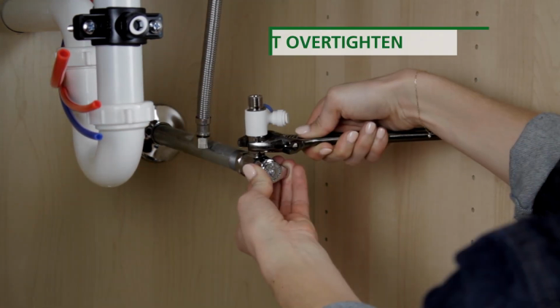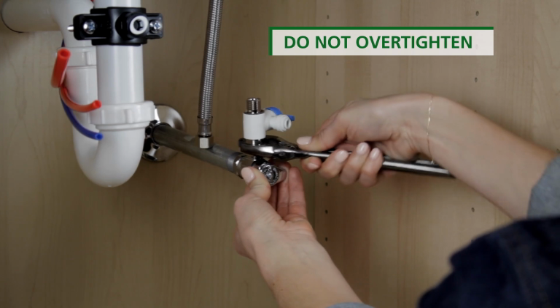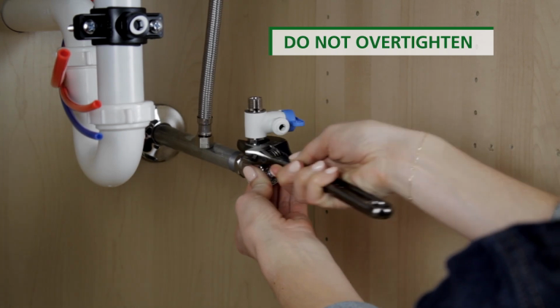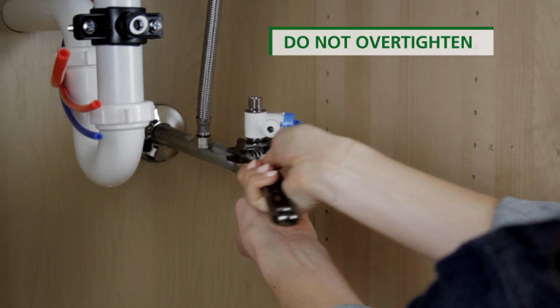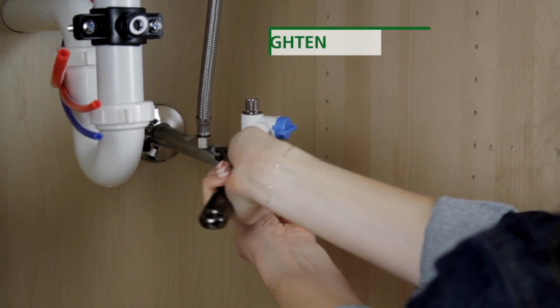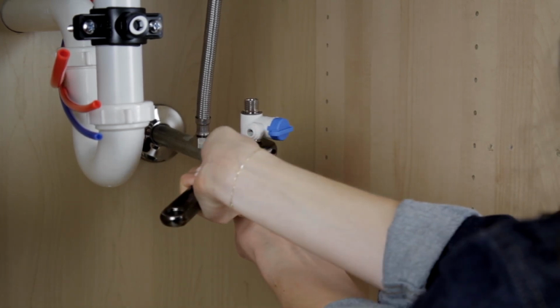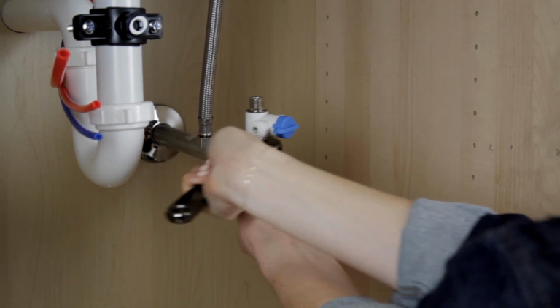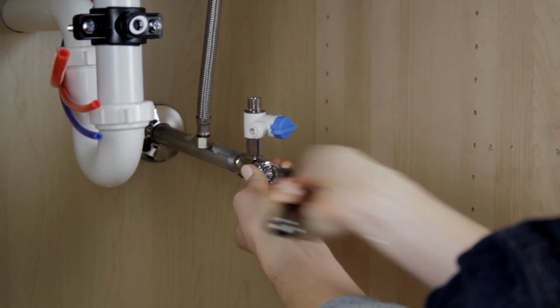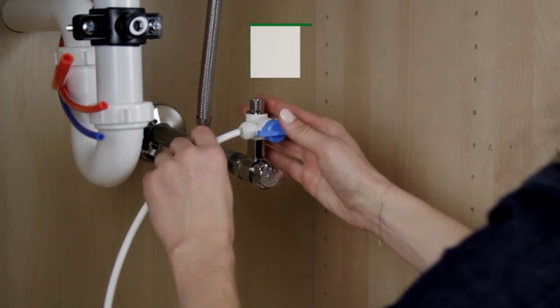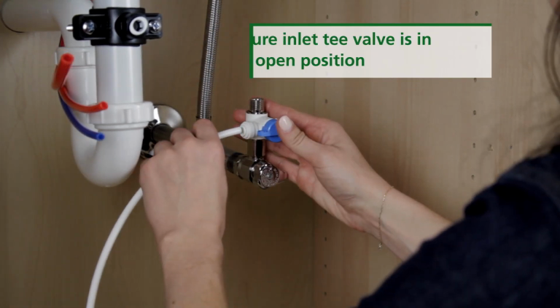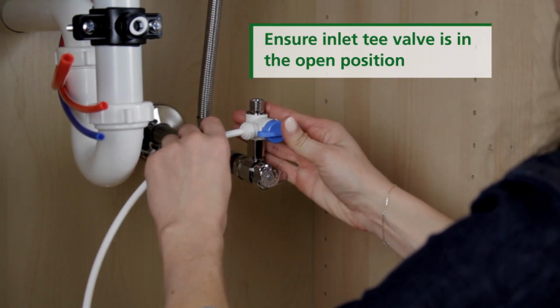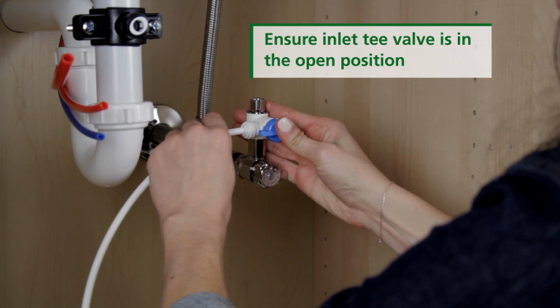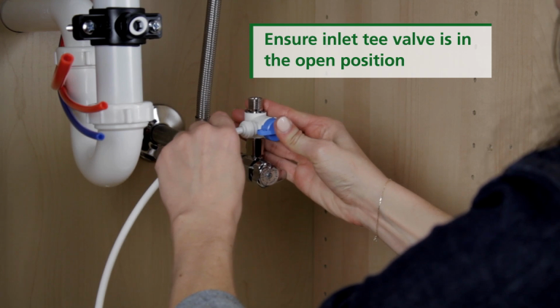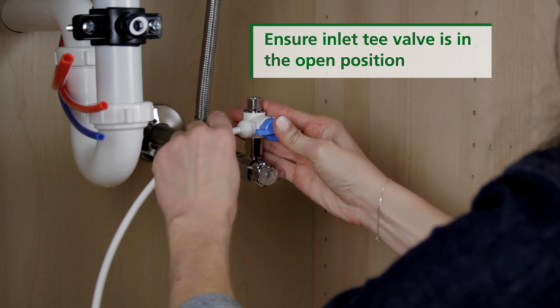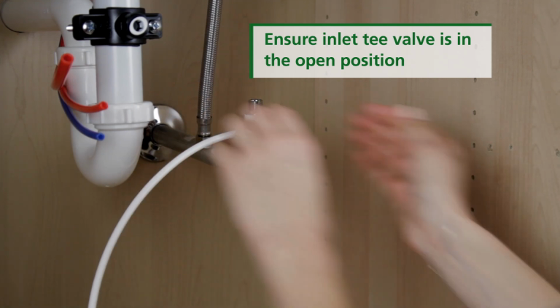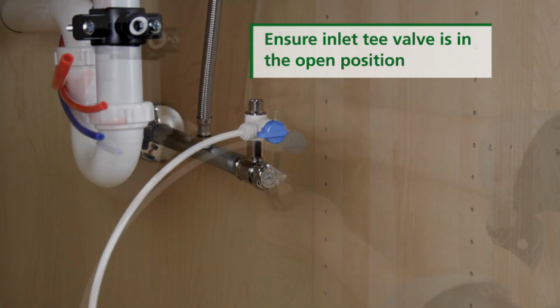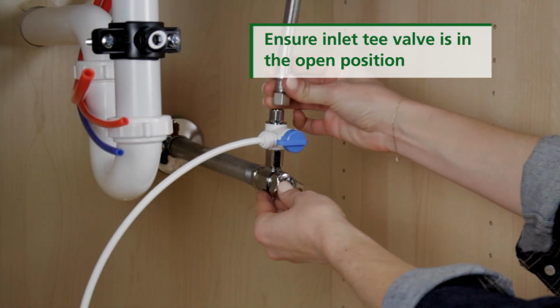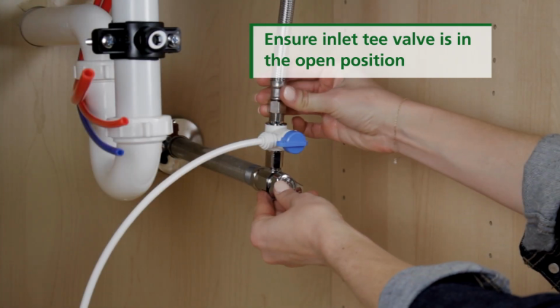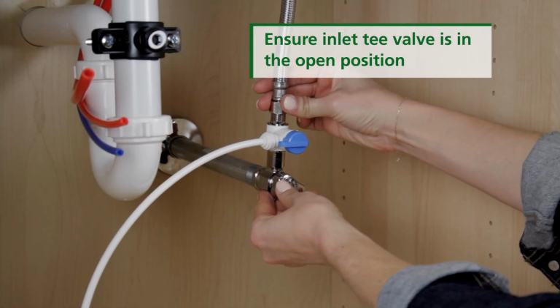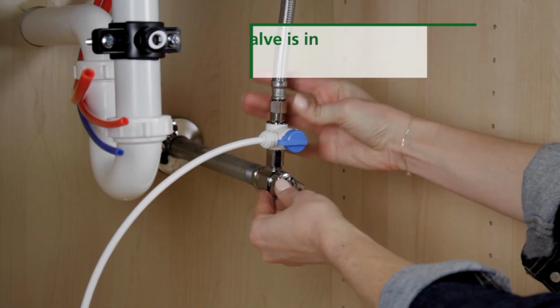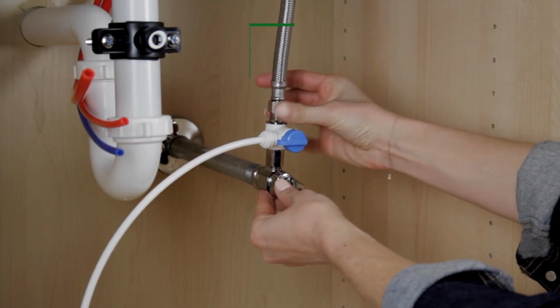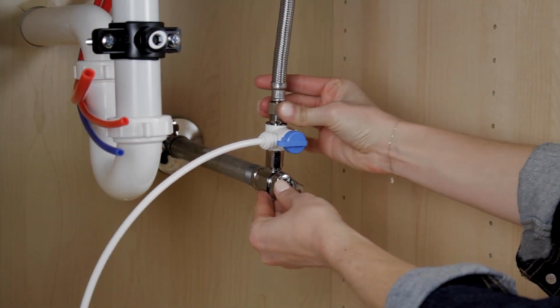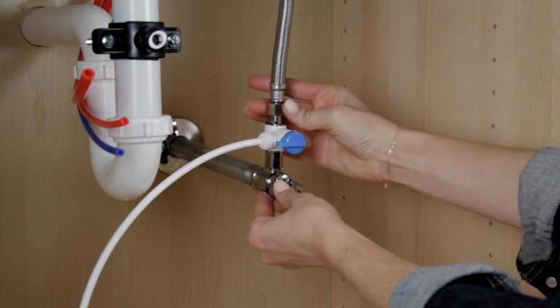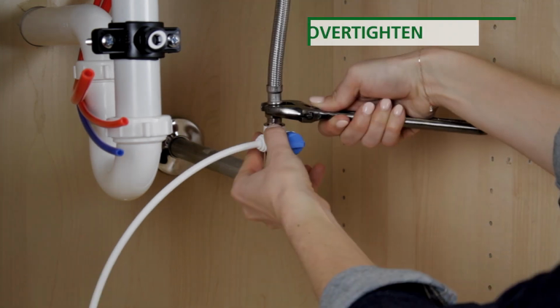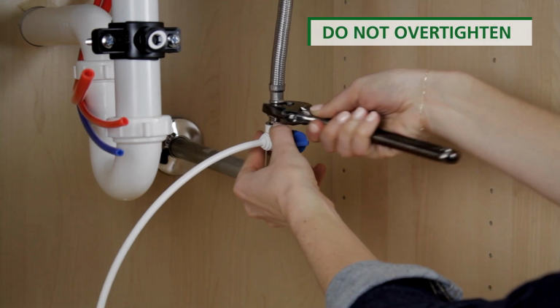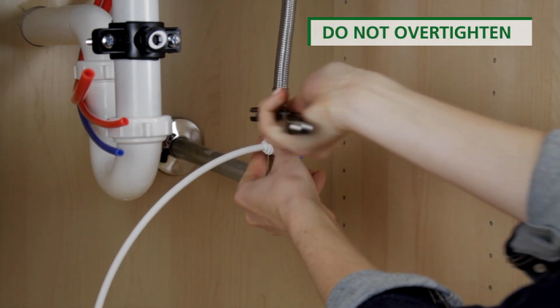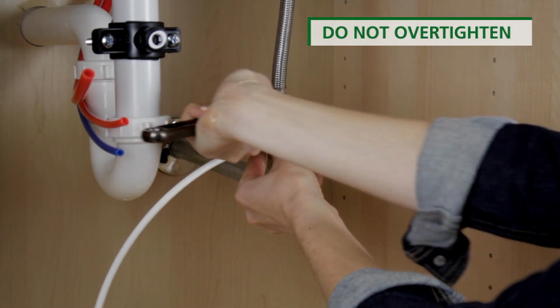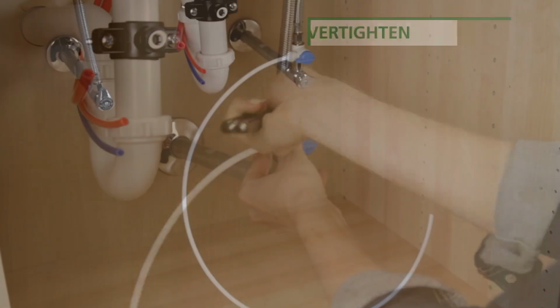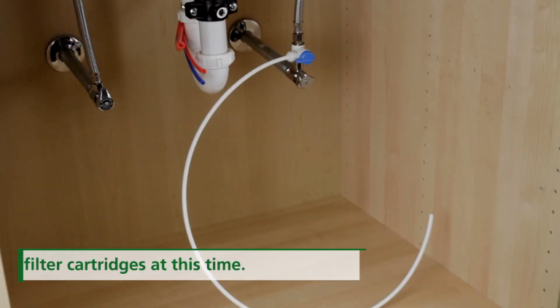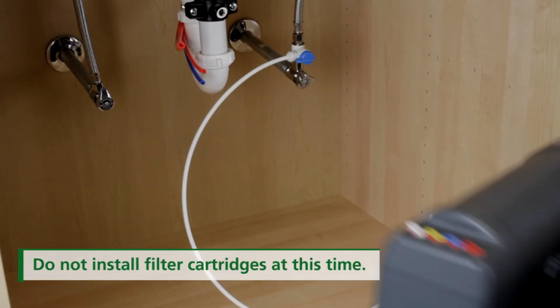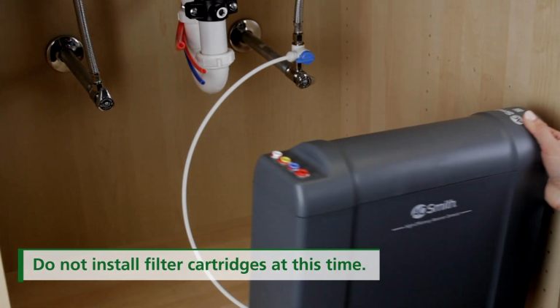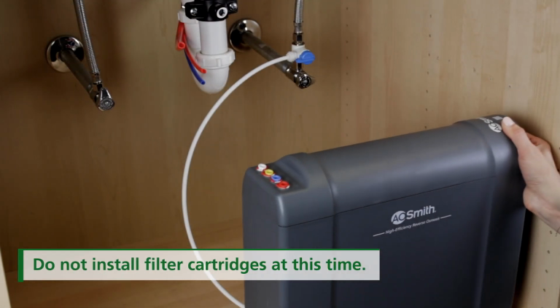Tighten with a wrench. Push the white tubing into the open quick connect valve. Reattach the cold water line to the T-valve and tighten with a wrench. Place the system manifold under the sink.